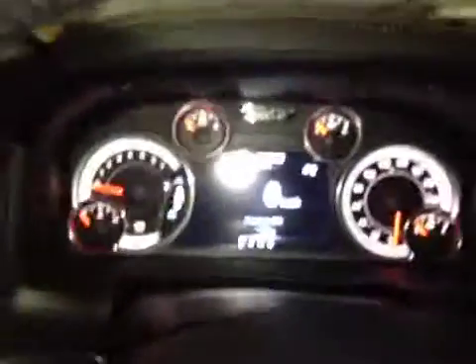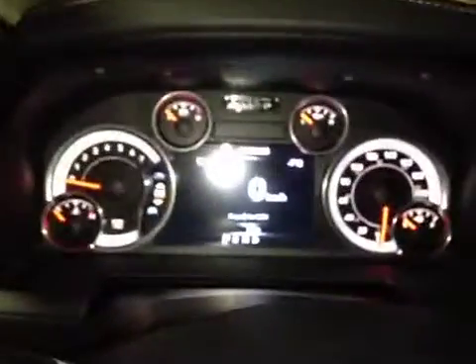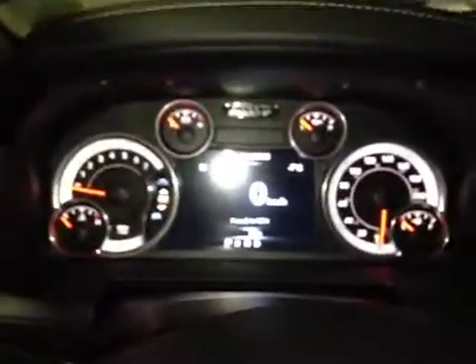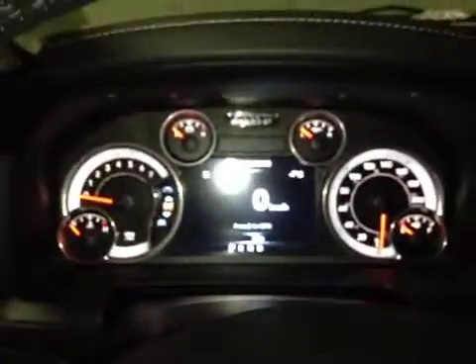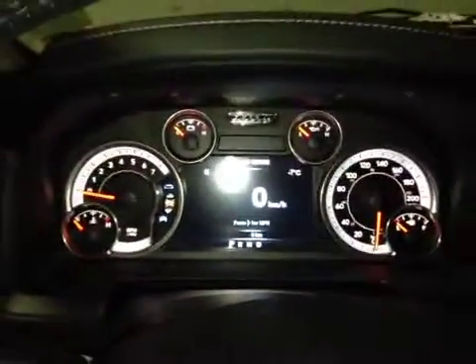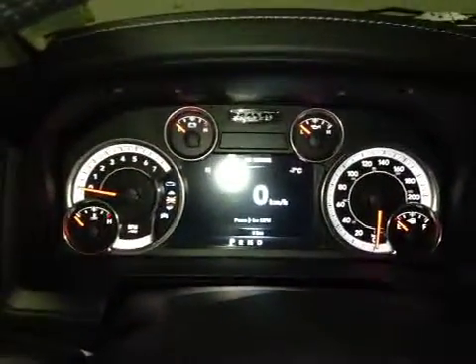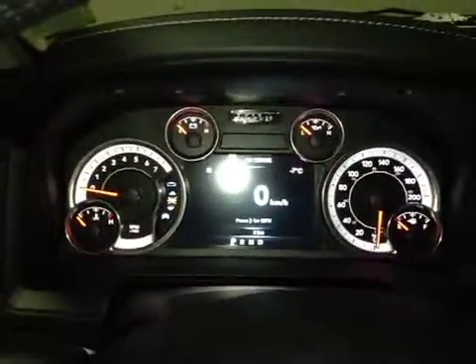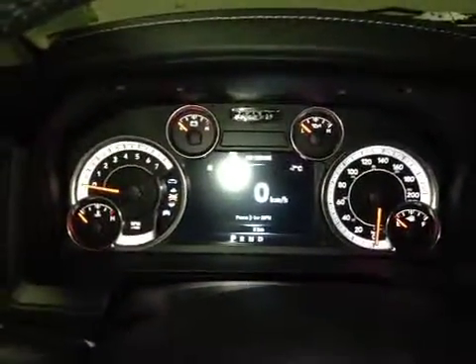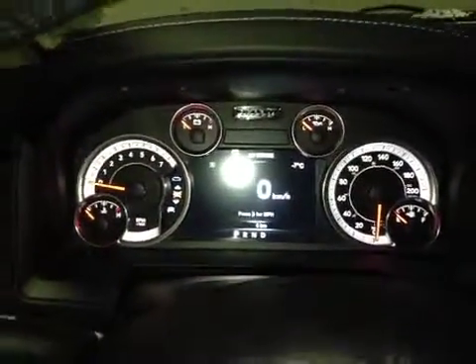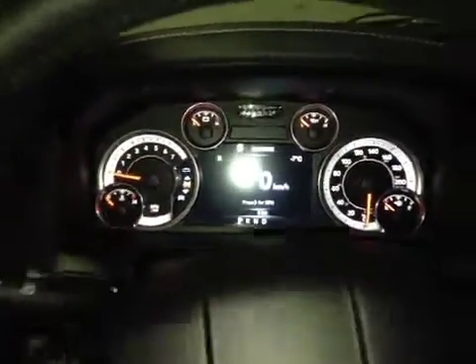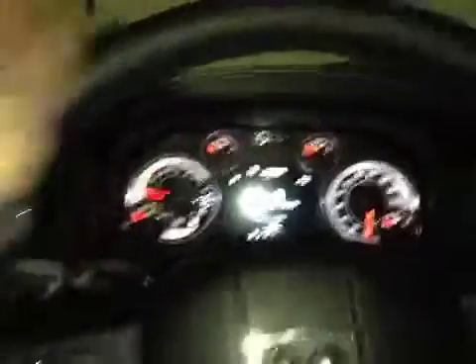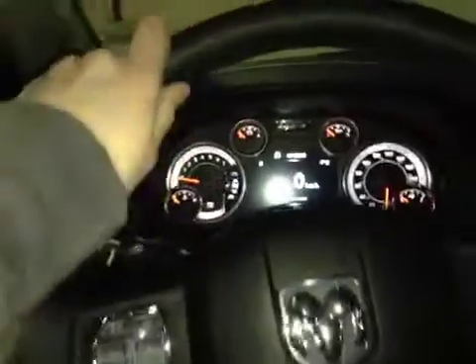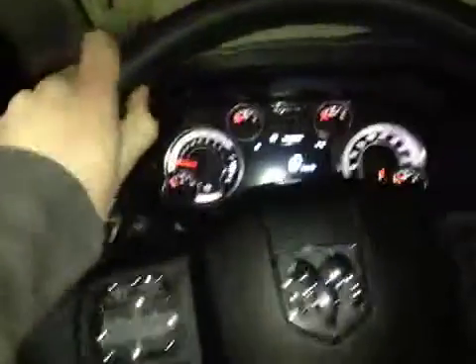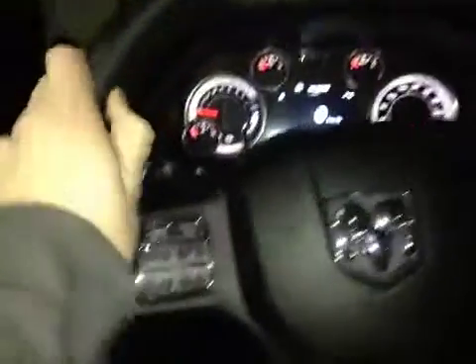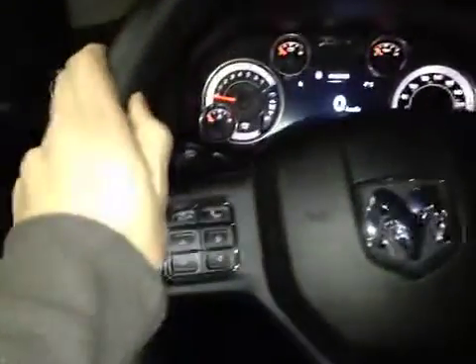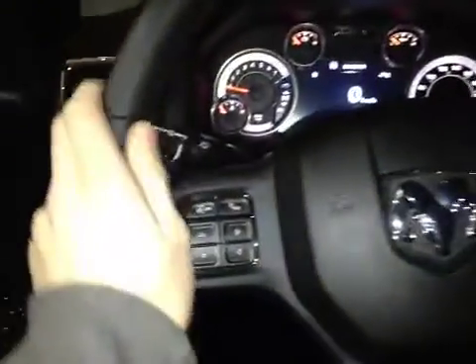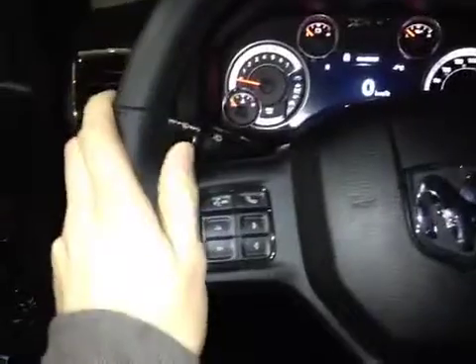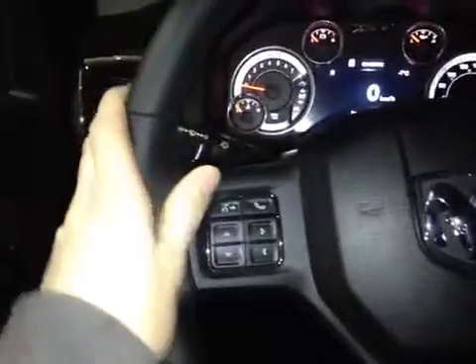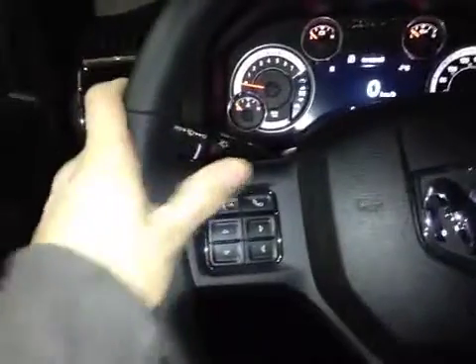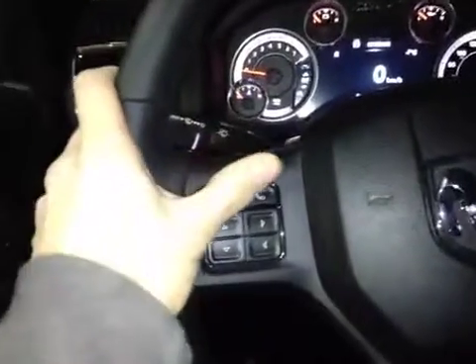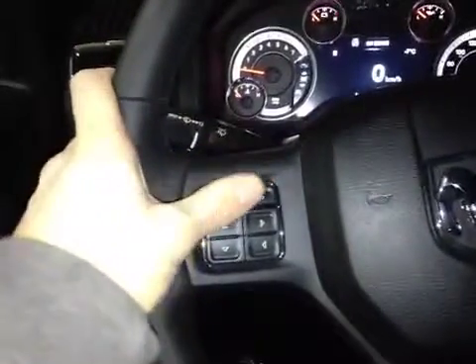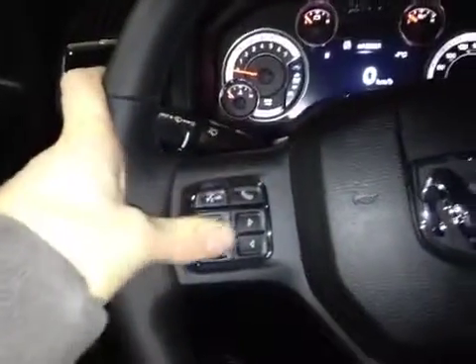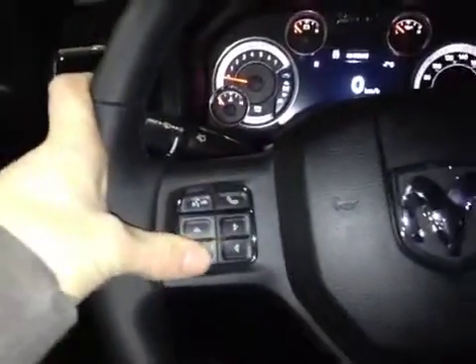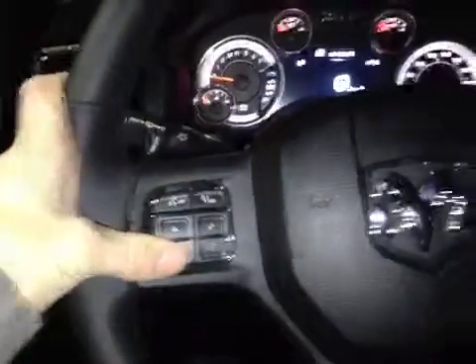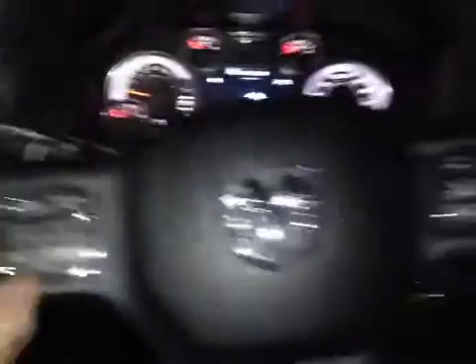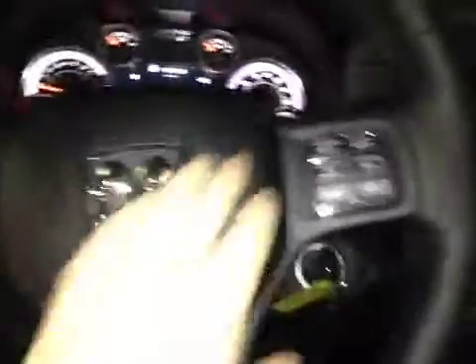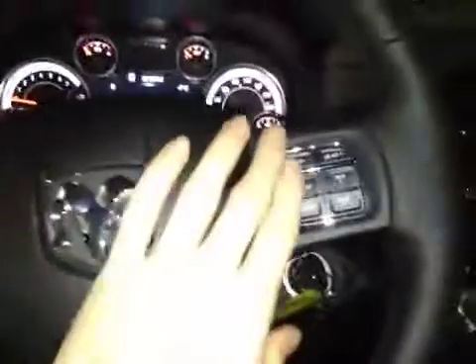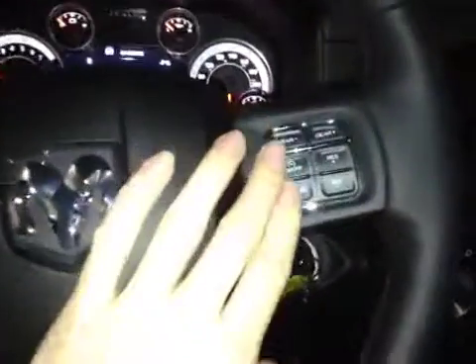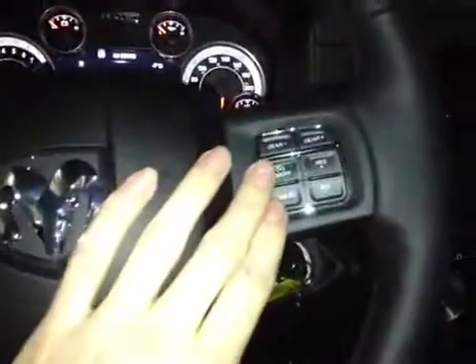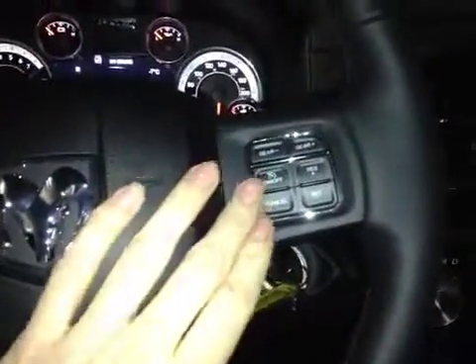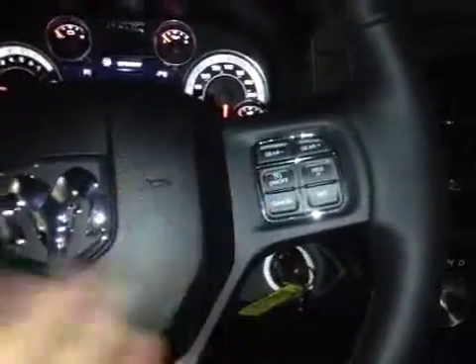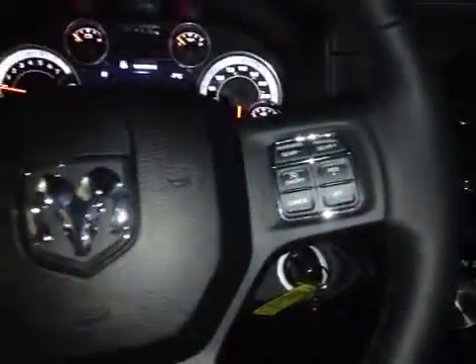On the side of the dash we have all your main readouts including a sensor digital readout. Back on this leather-wrapped steering wheel we have your hands-free communication and your main control dials.